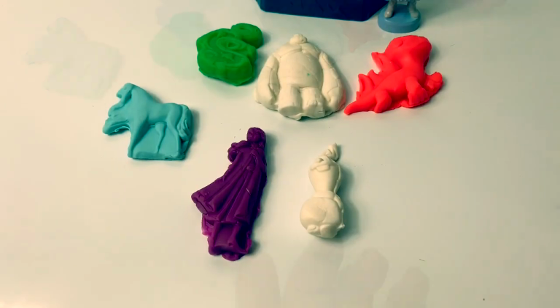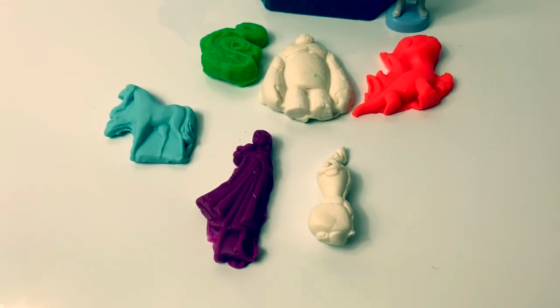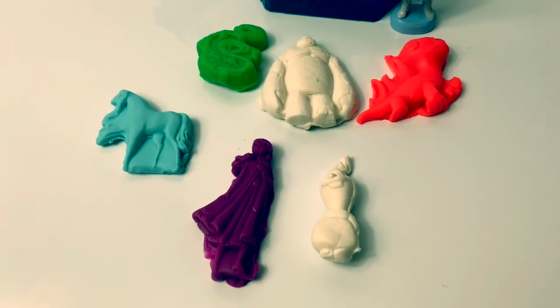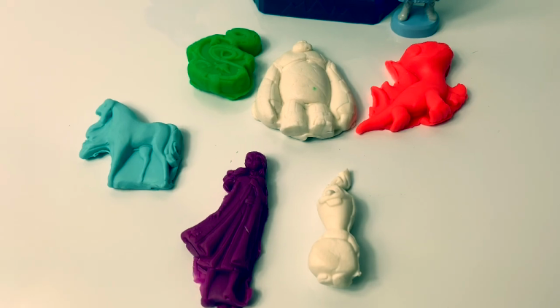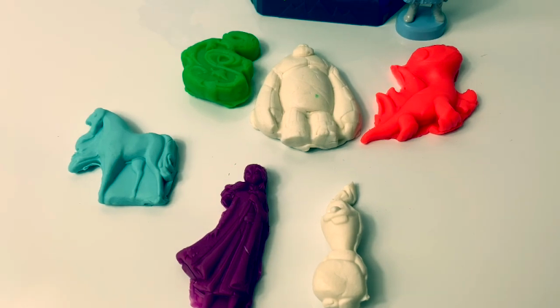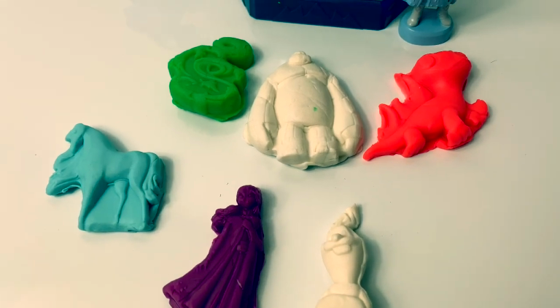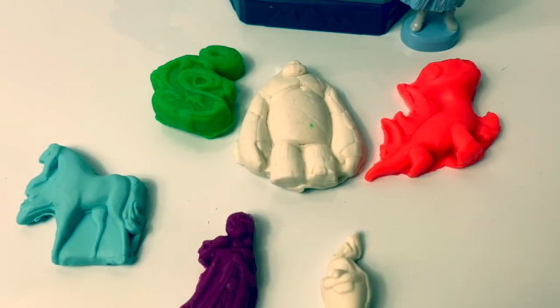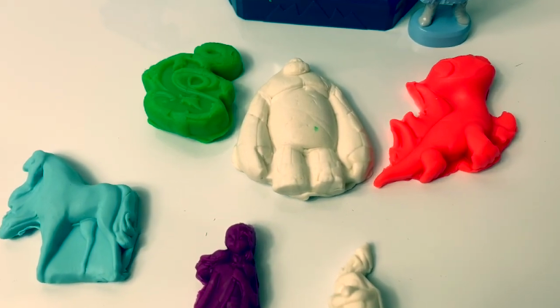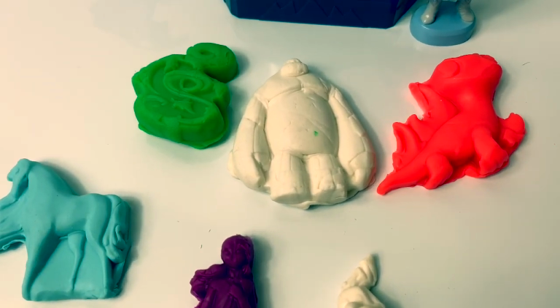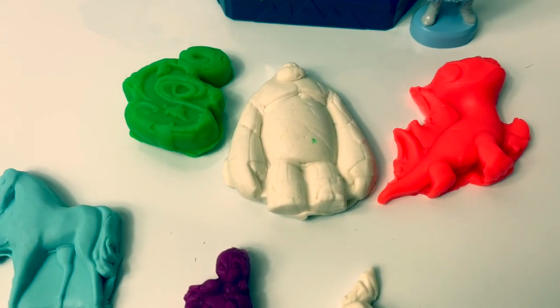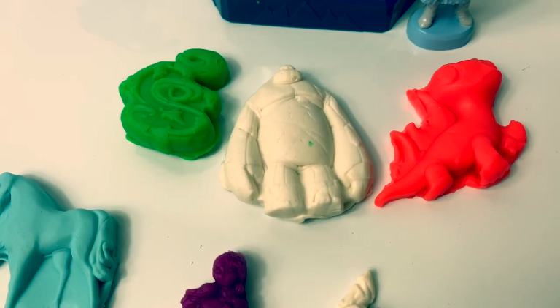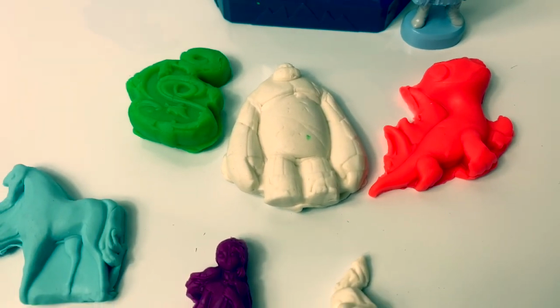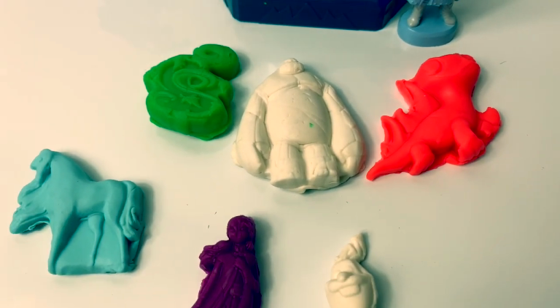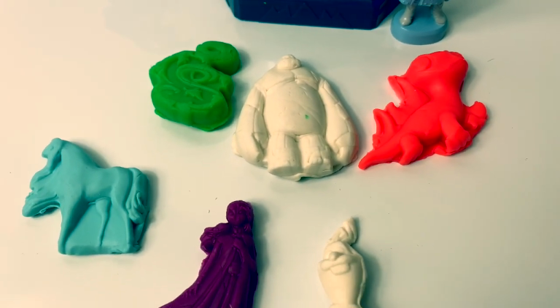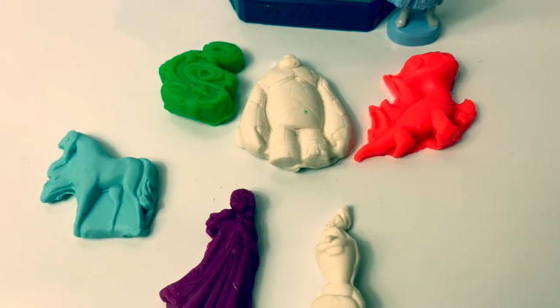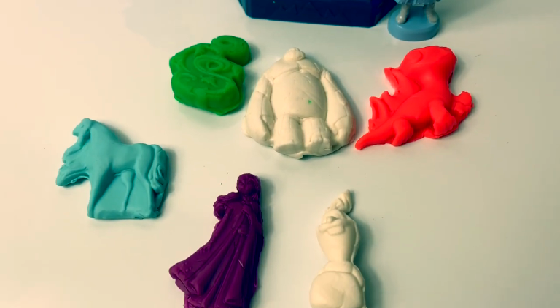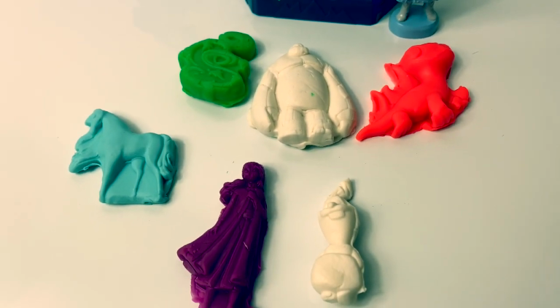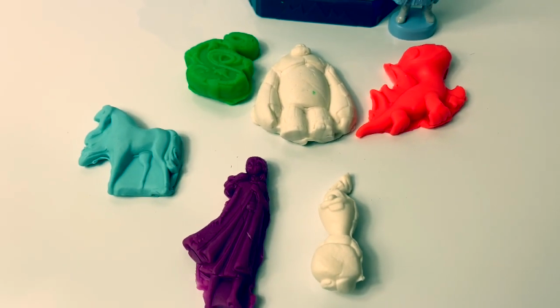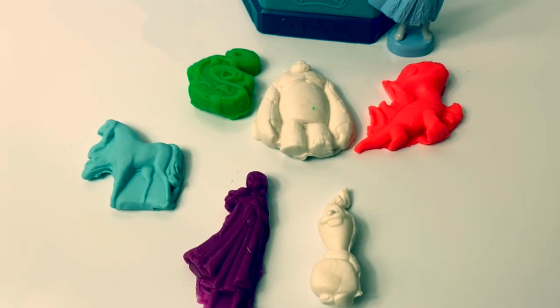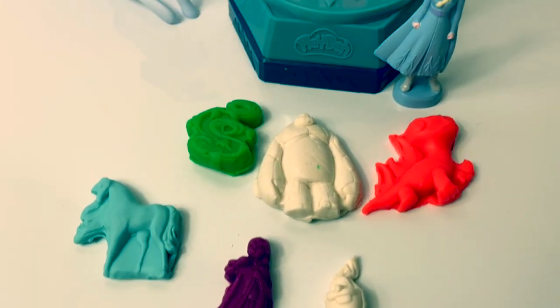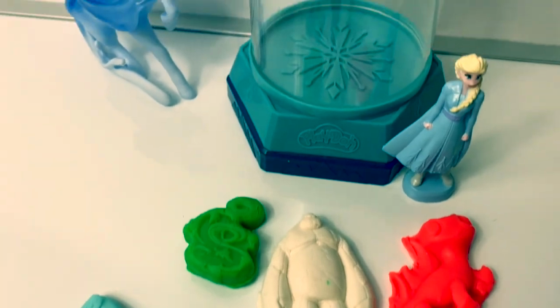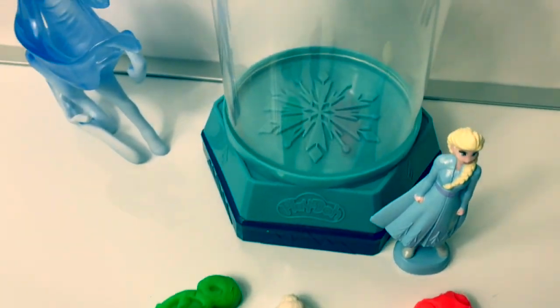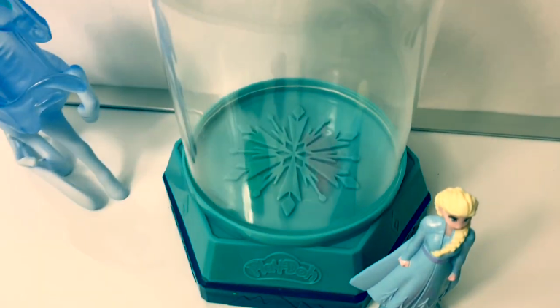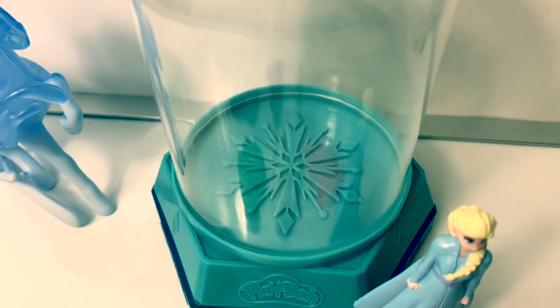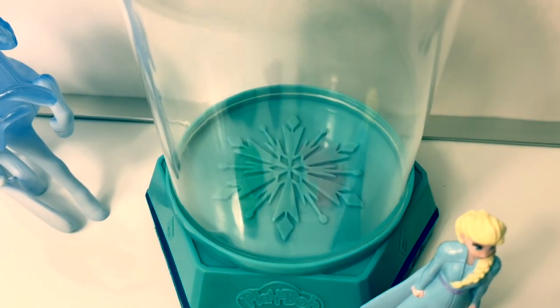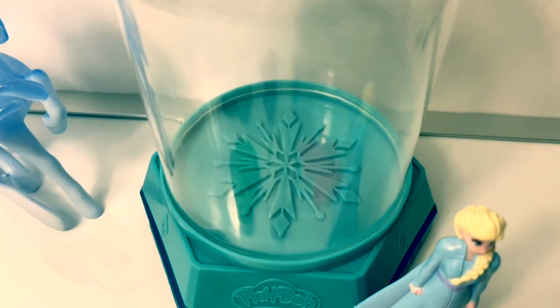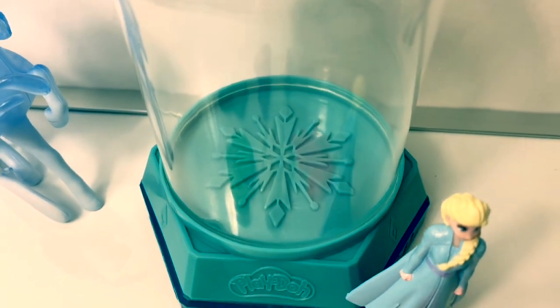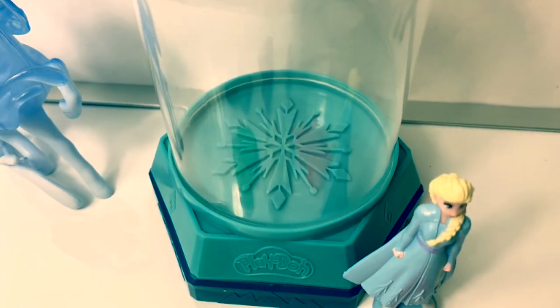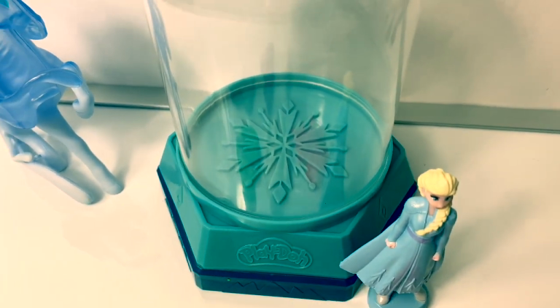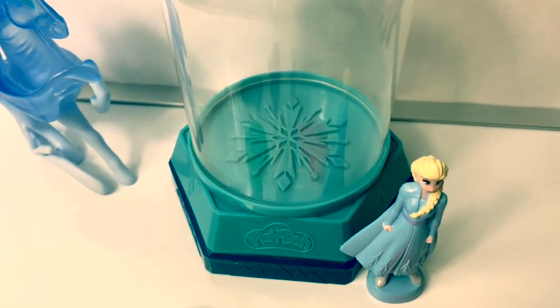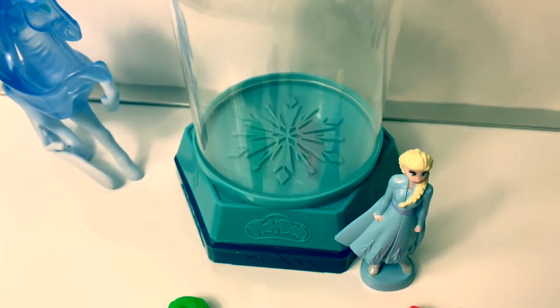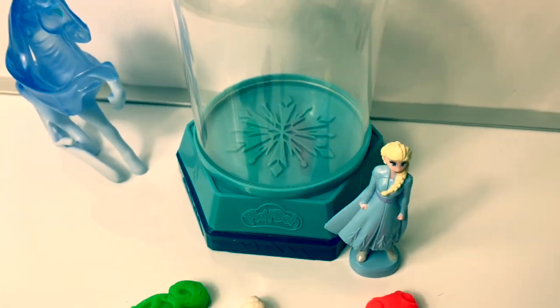Super awesome! Here are all the characters that we molded. Now let's use the snow globe and see what else we can mold.